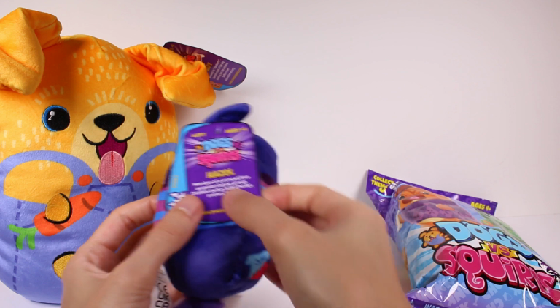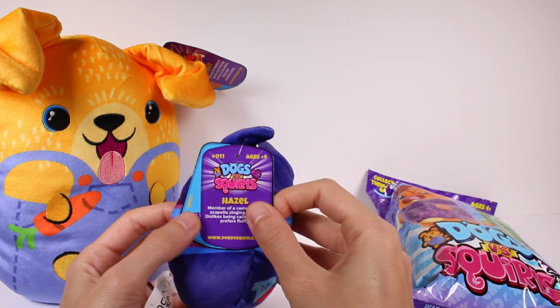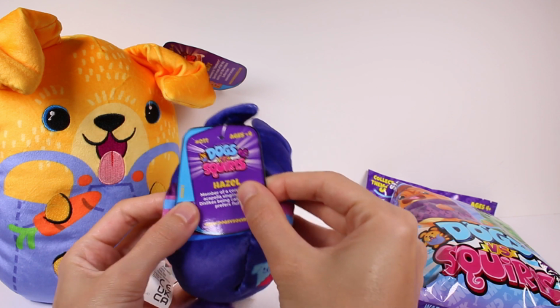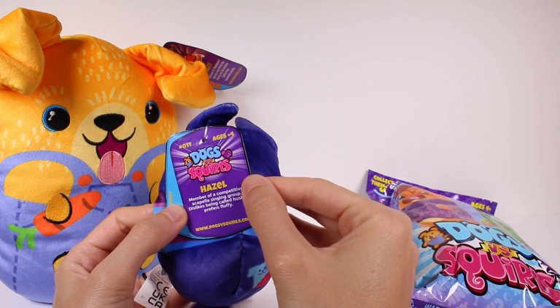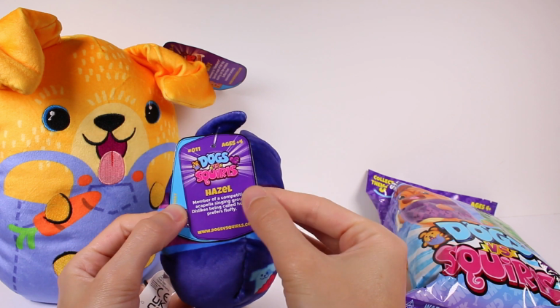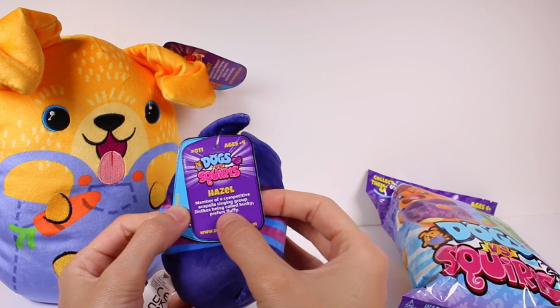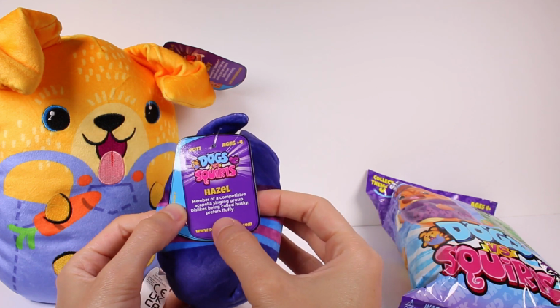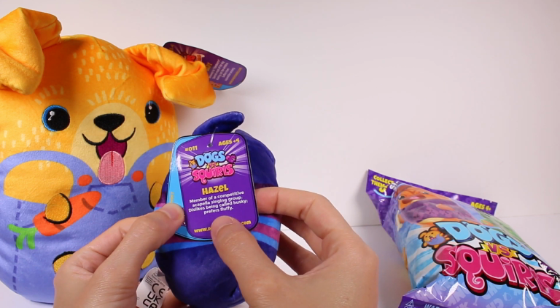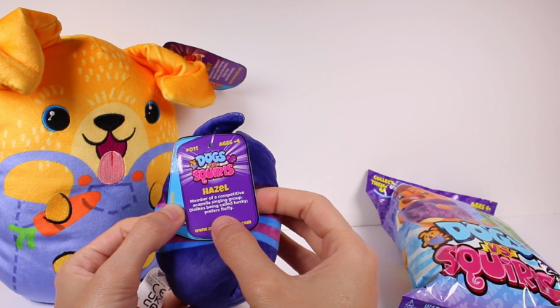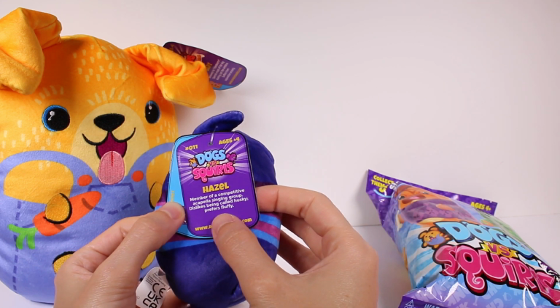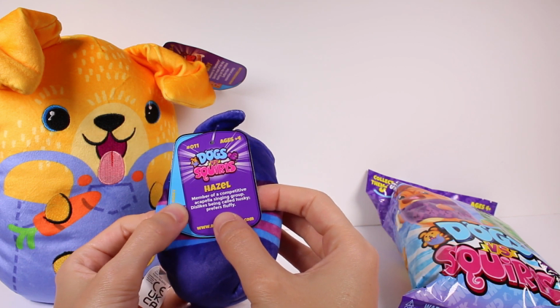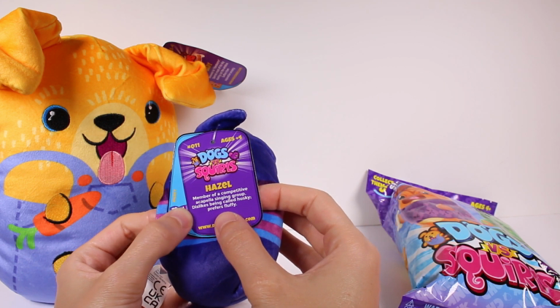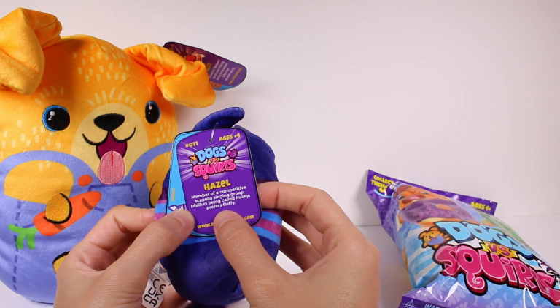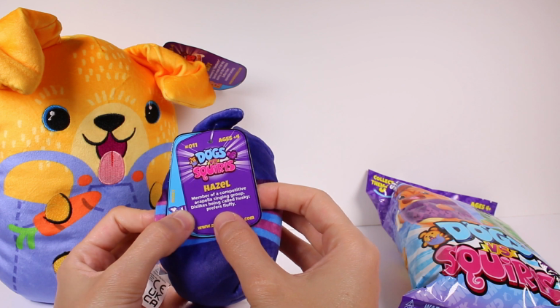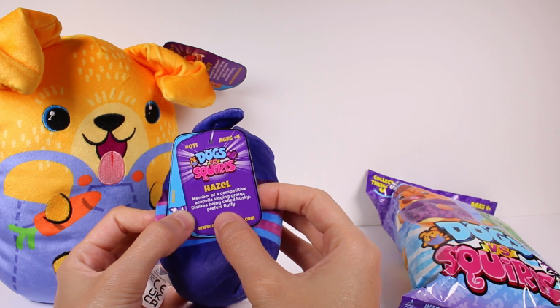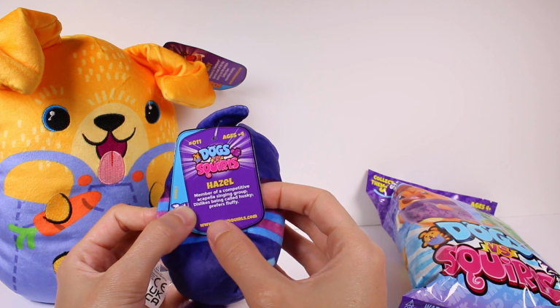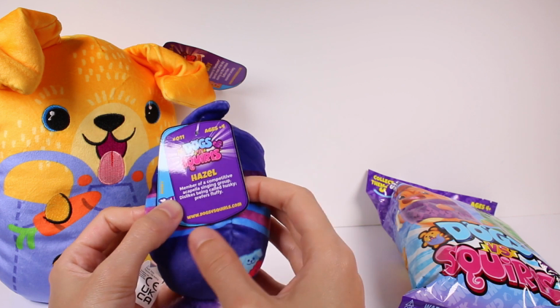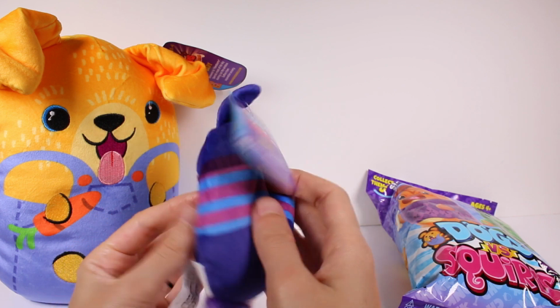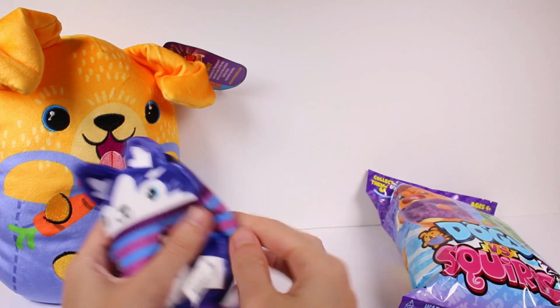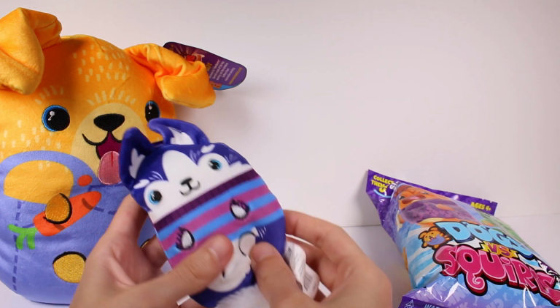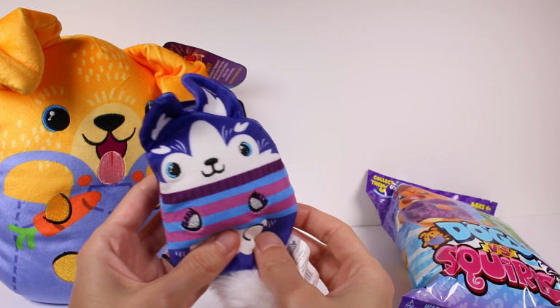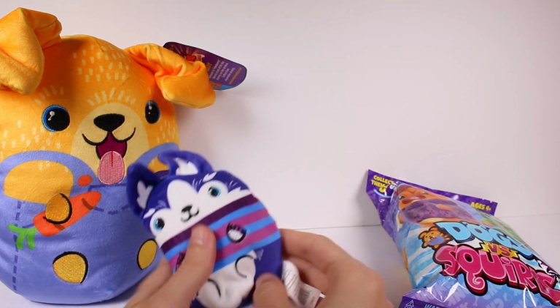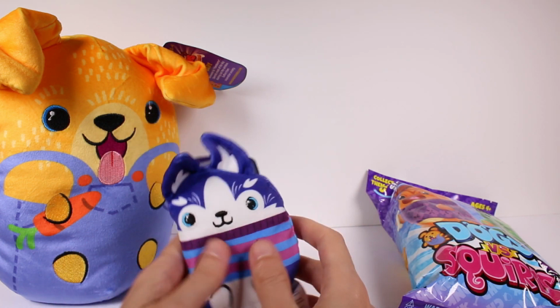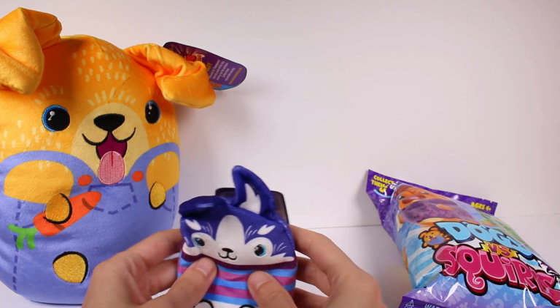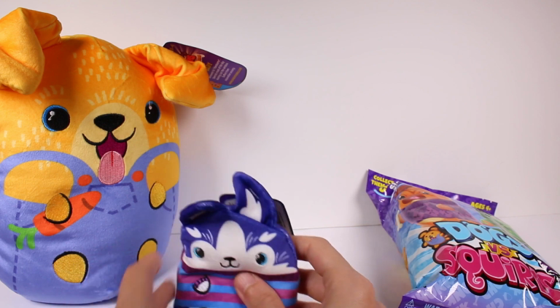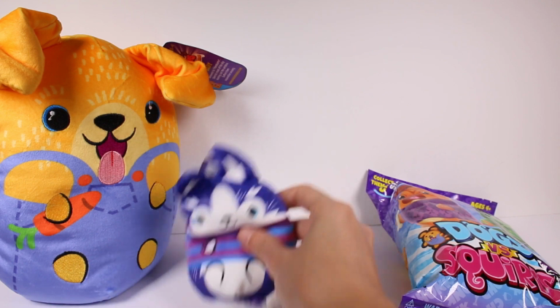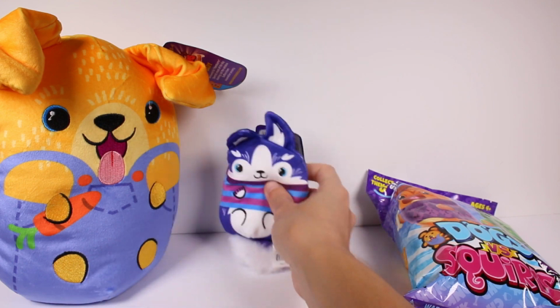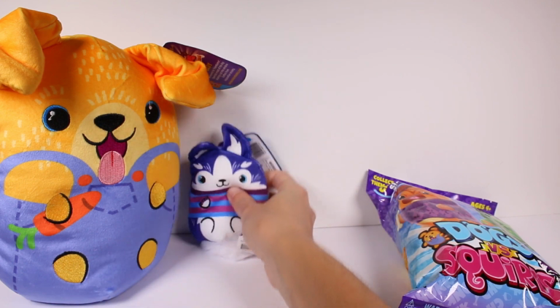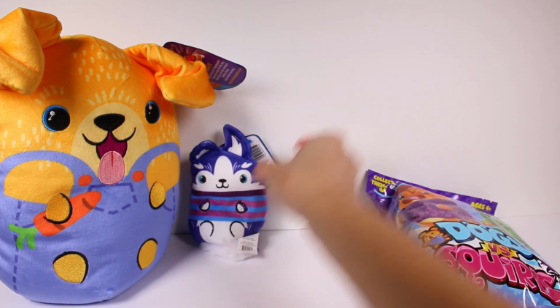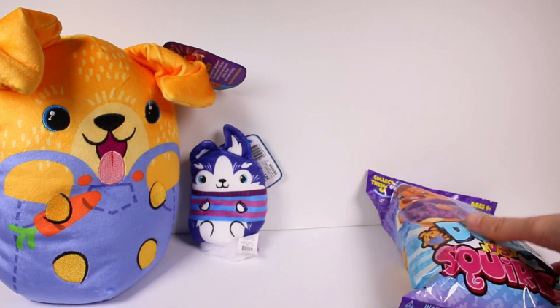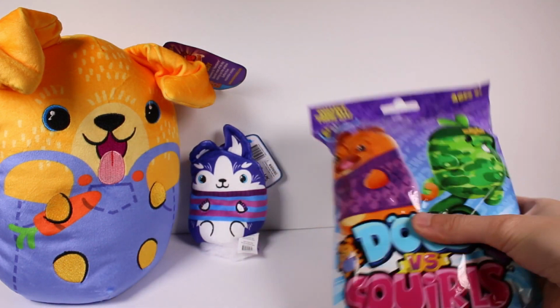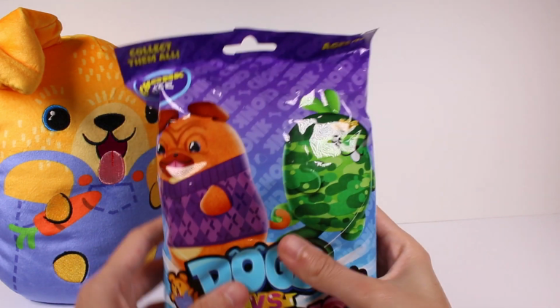She does have a tail and a tag. This is Hazel — member of a competitive a cappella singing group, dislikes being called husky, prefers 'fluffy.' I'm sorry I called her a husky as soon as she came out of the package! Let's put her back here and open up our last one.